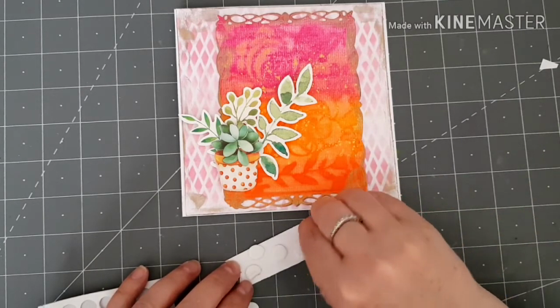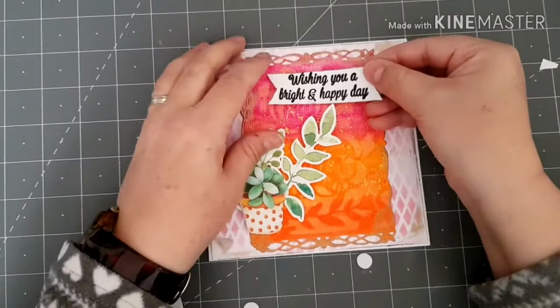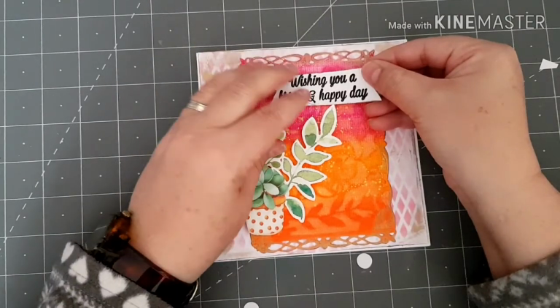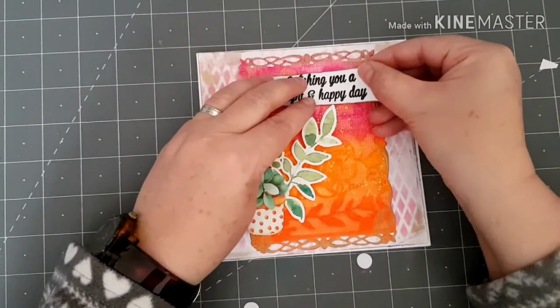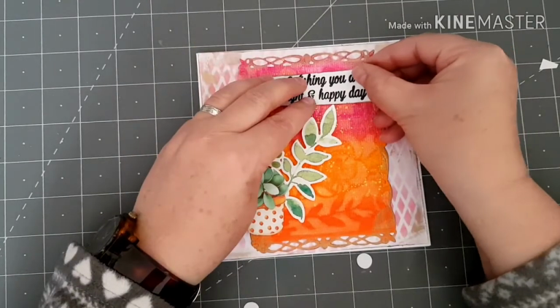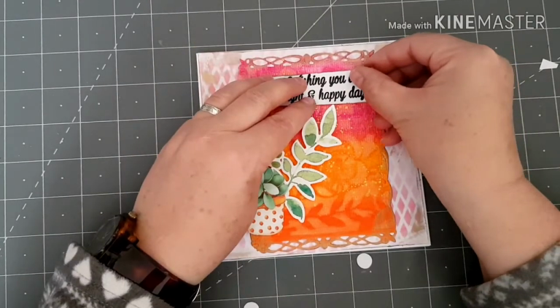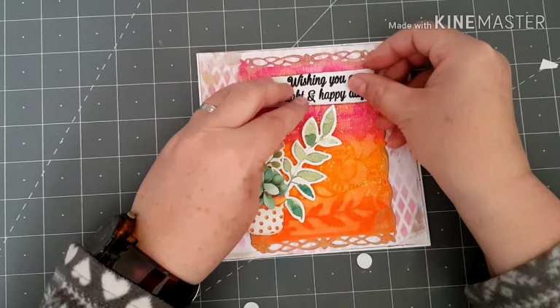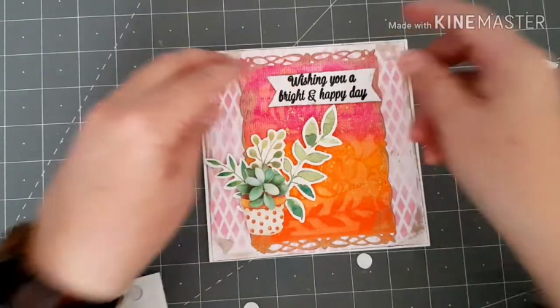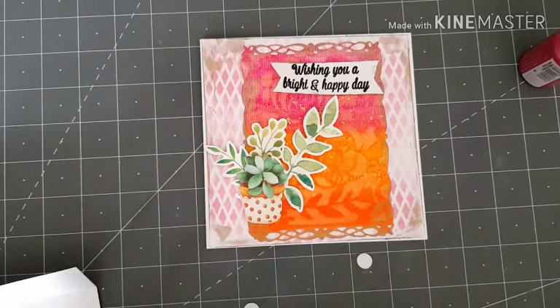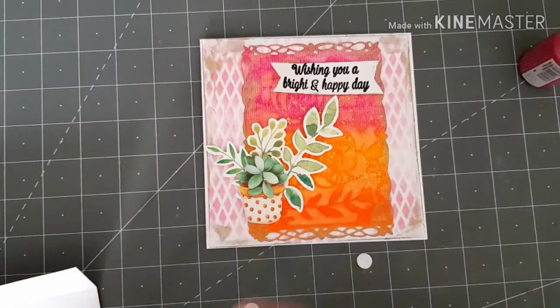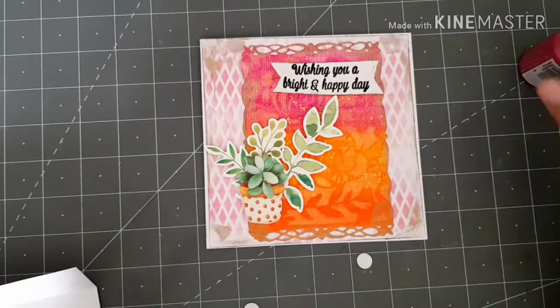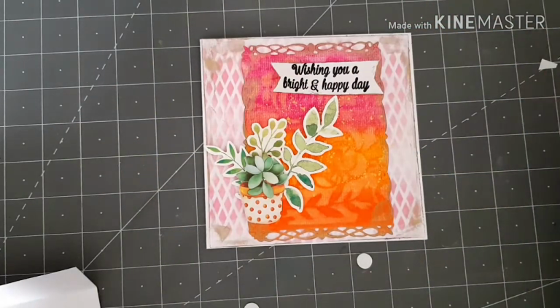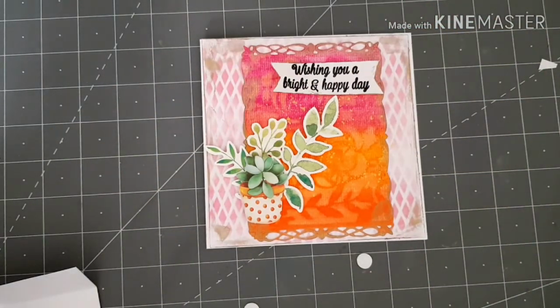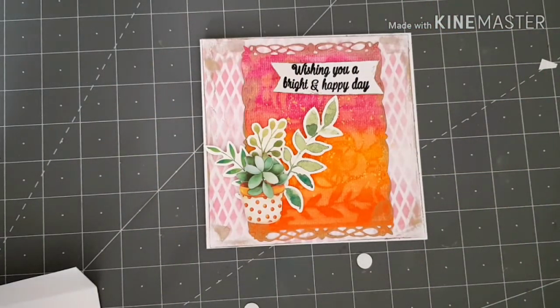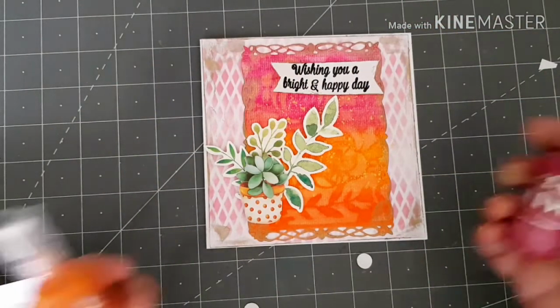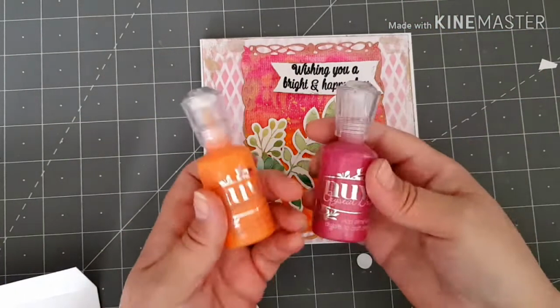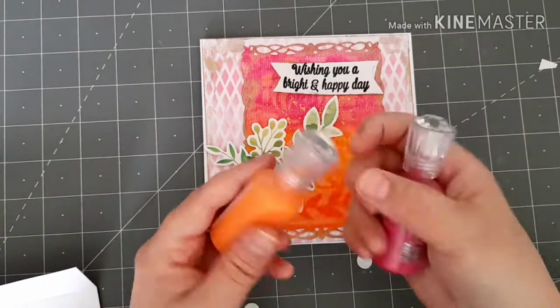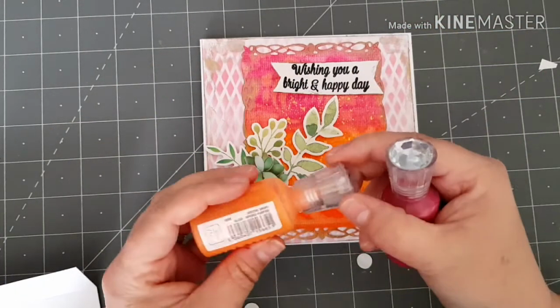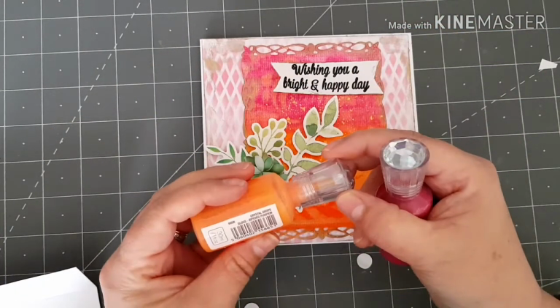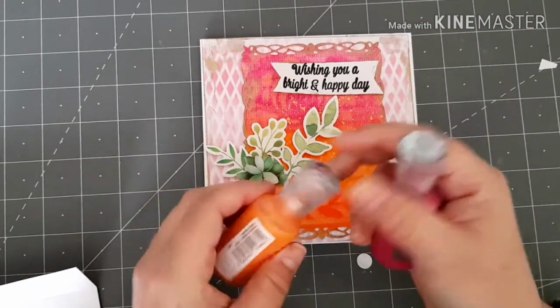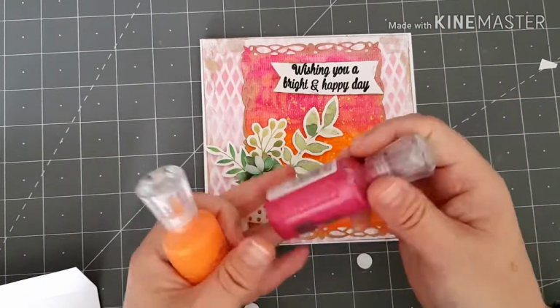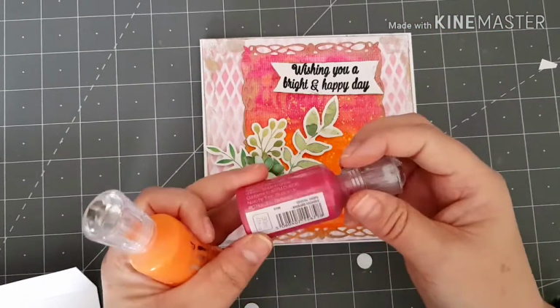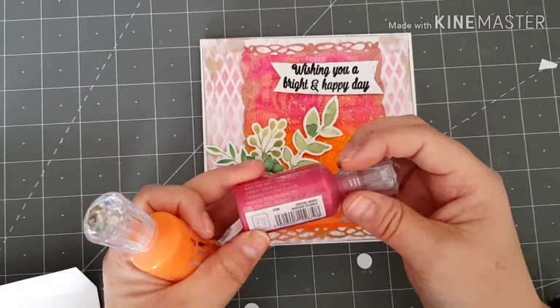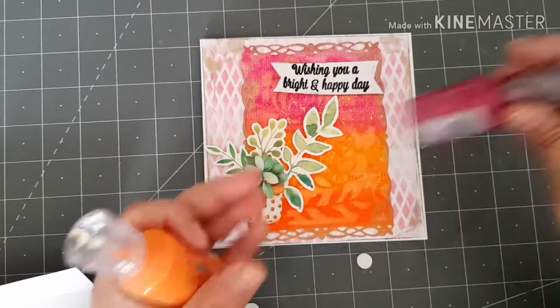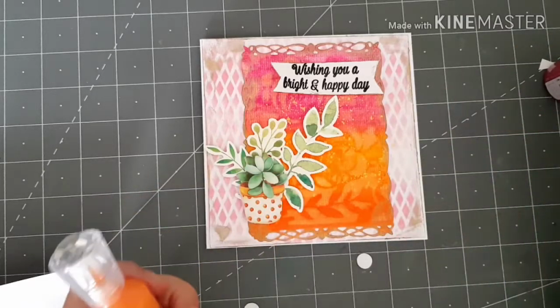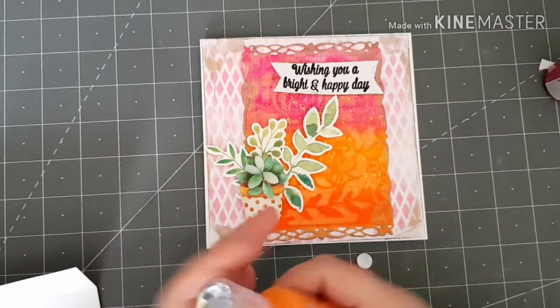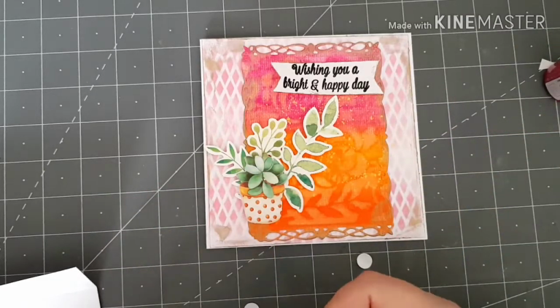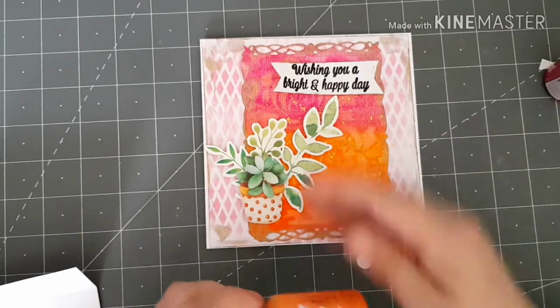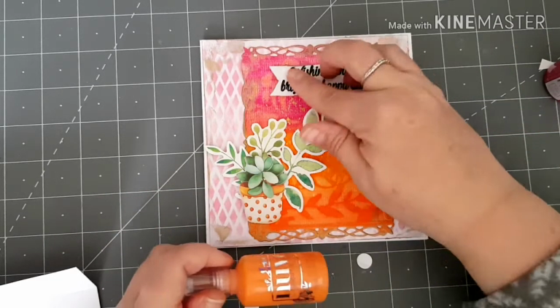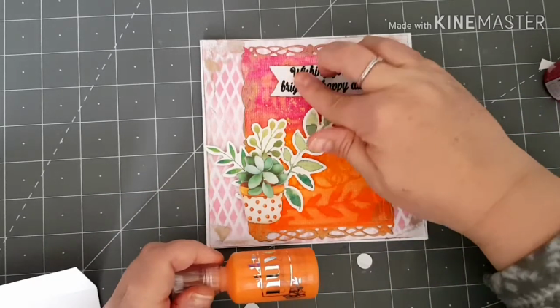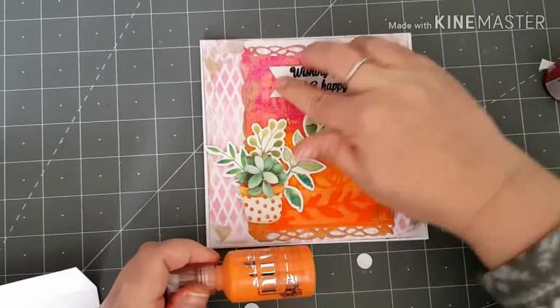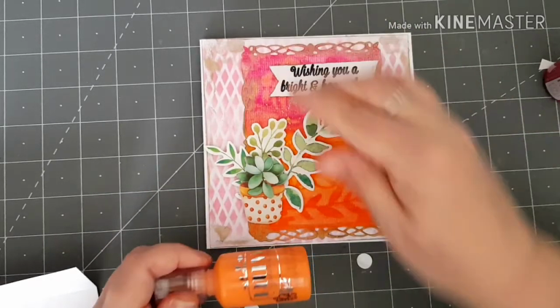I'm going to place my sentiment just there. Okay, so to finish off my card I've got my two Nouveau drops - I've got Ripened Pumpkin and Rhubarb Crumble - and I'm just going to embellish the front of my card.